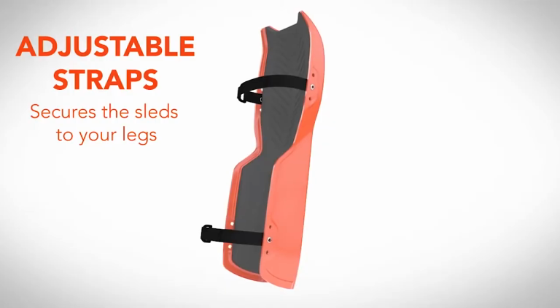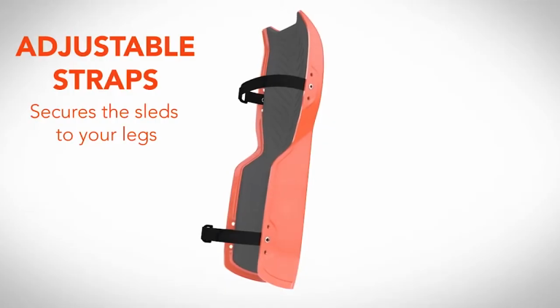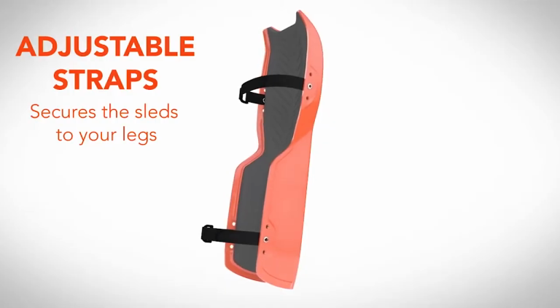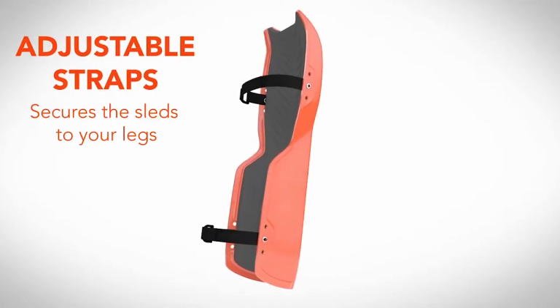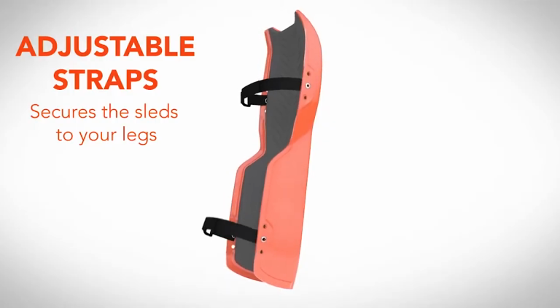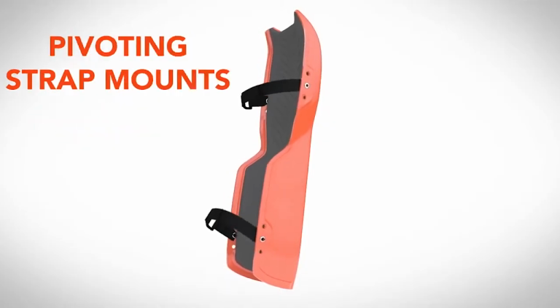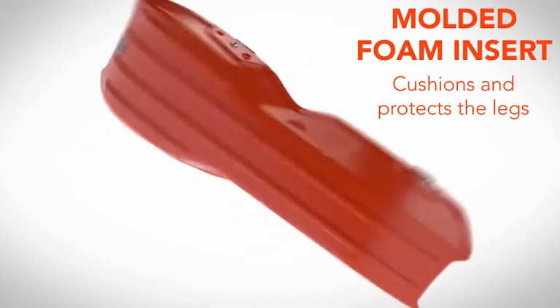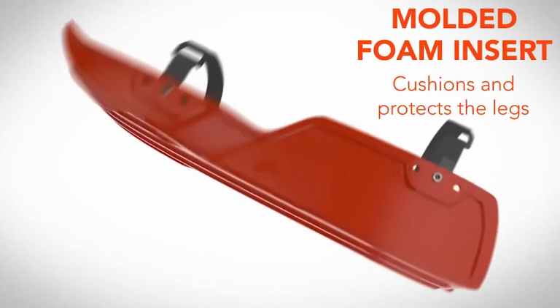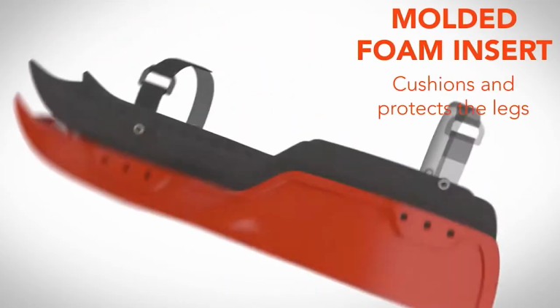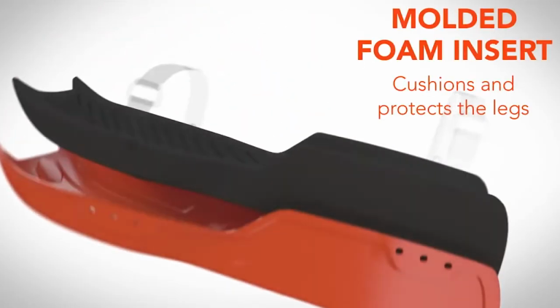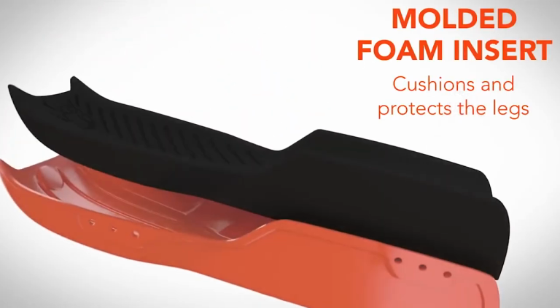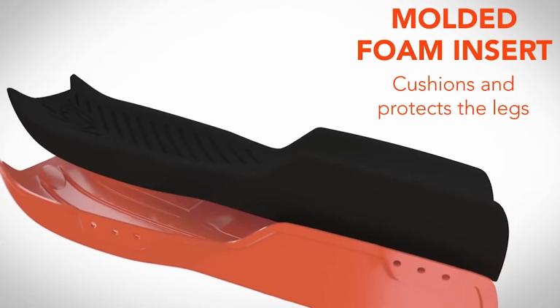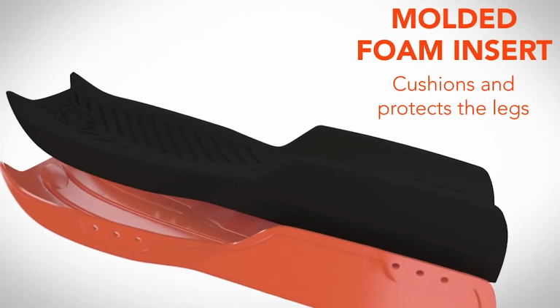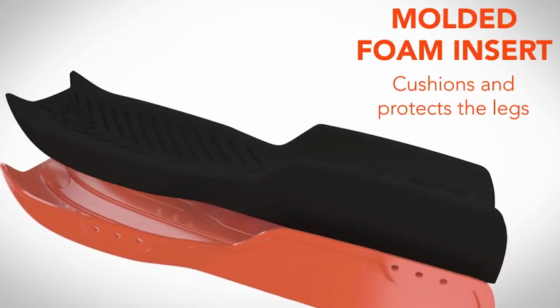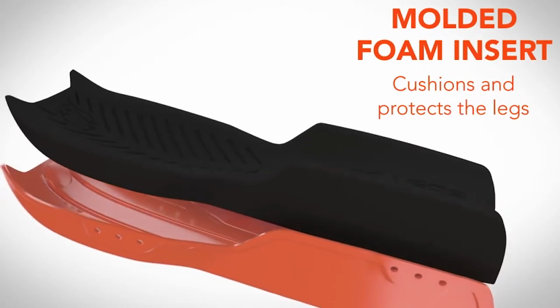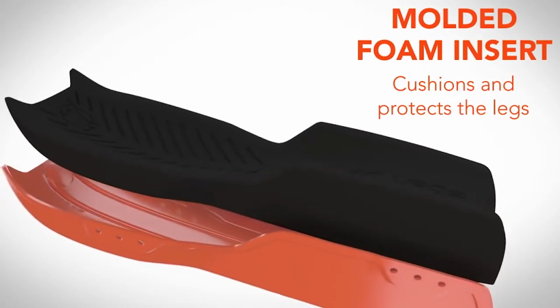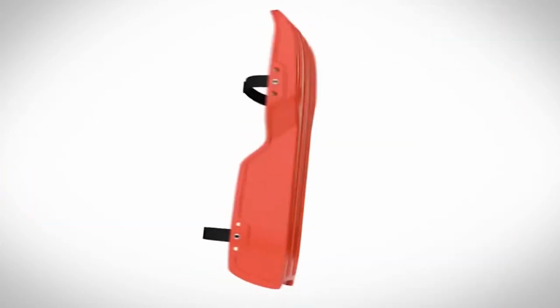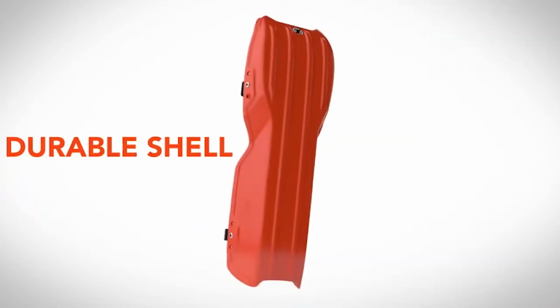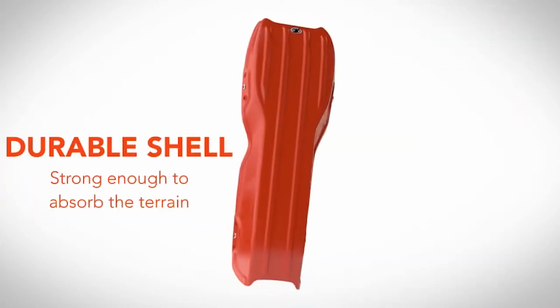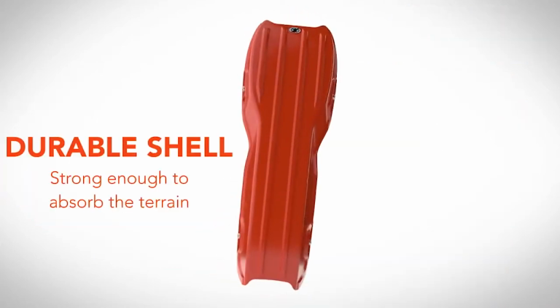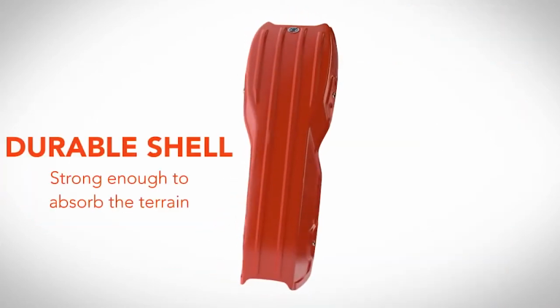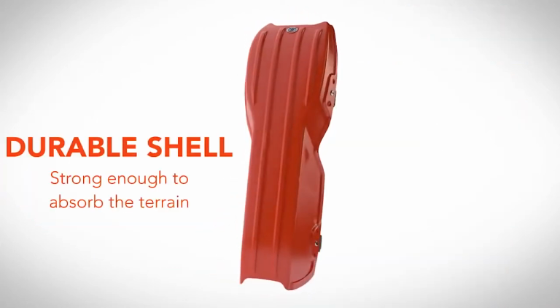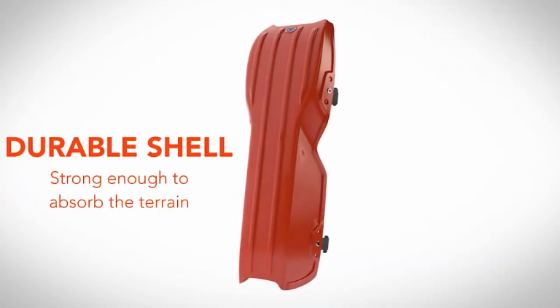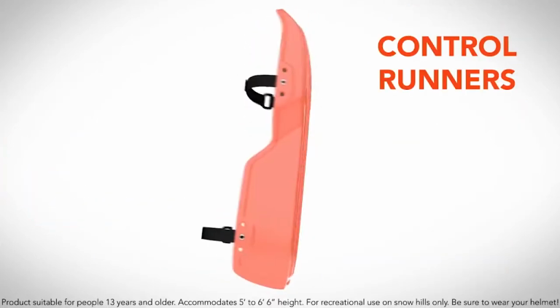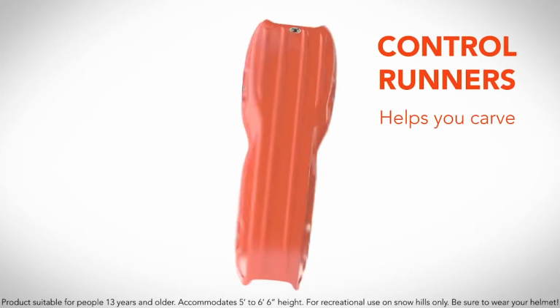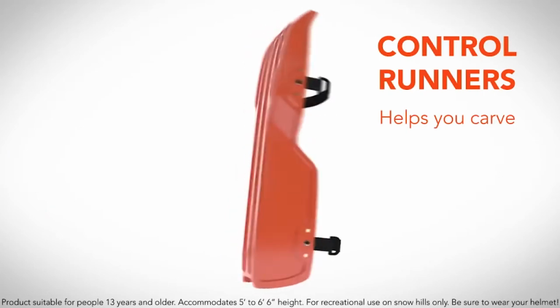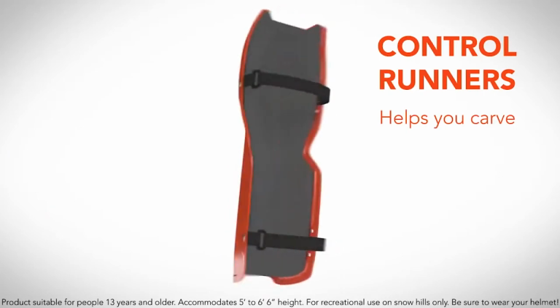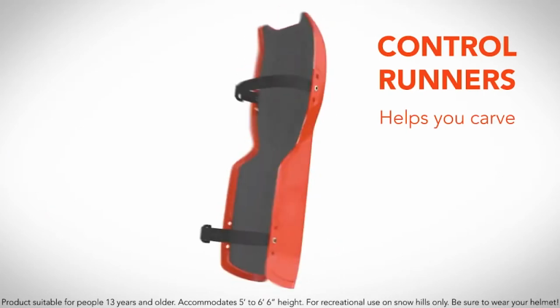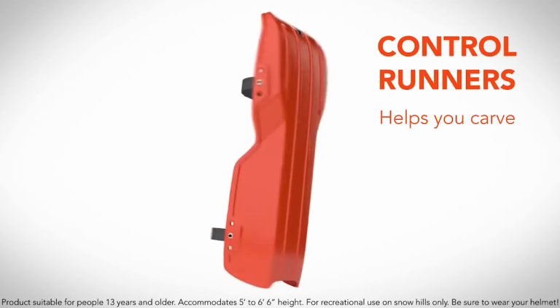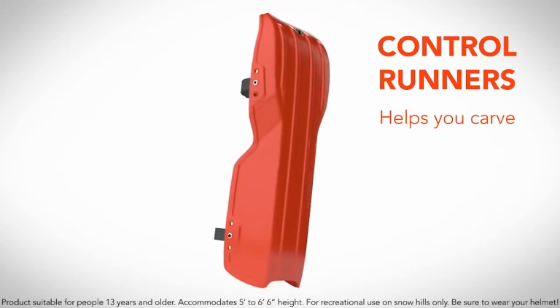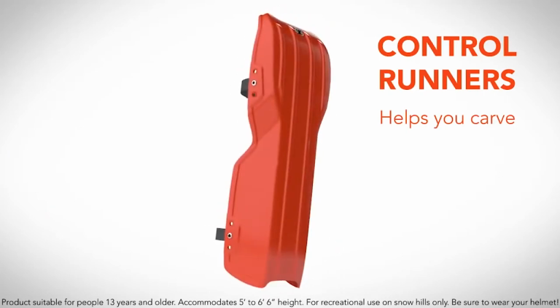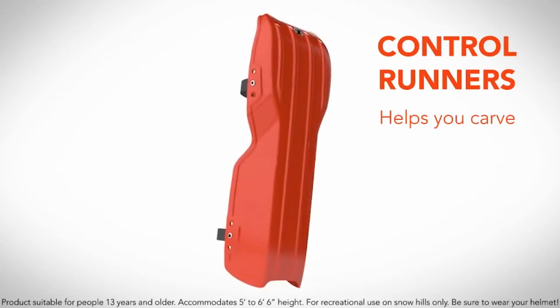Sled Legs include an adjustable strap and a cushion grip foam insert for an excellent fit and a comfortable feel. The durable outer shell can absorb continuous punishment, and includes control runners that let you track, cut, and carve.